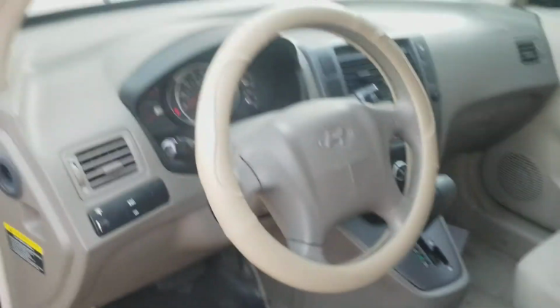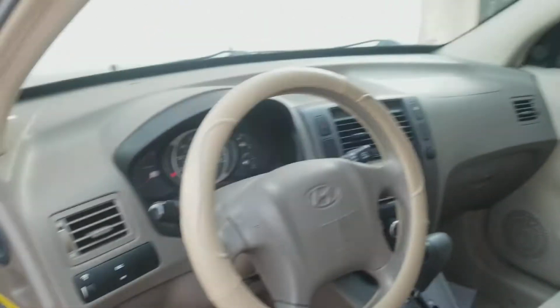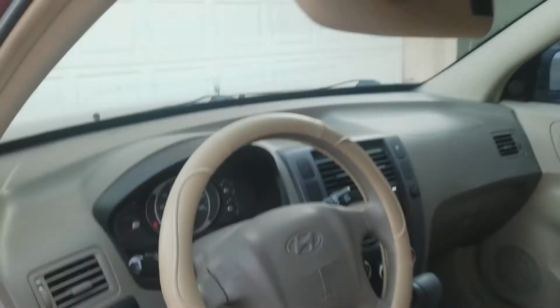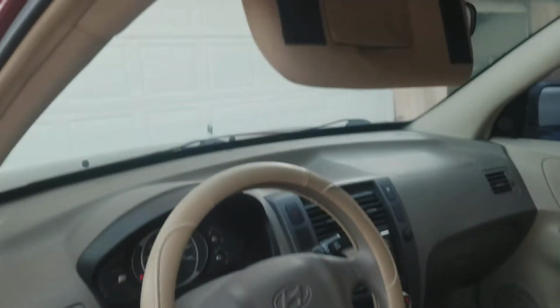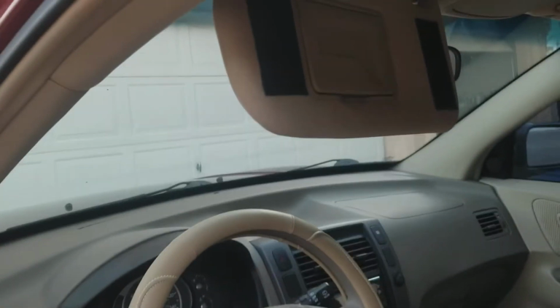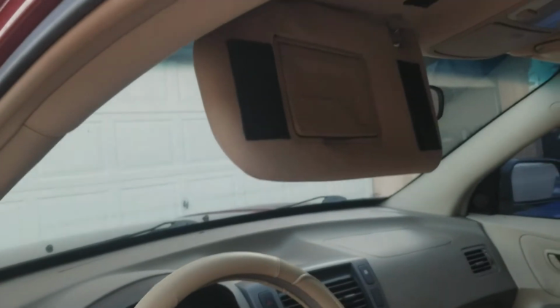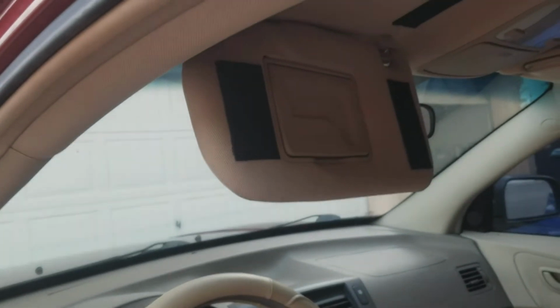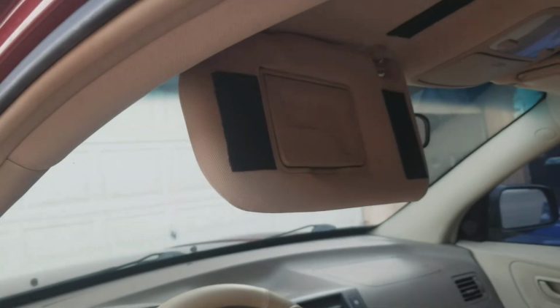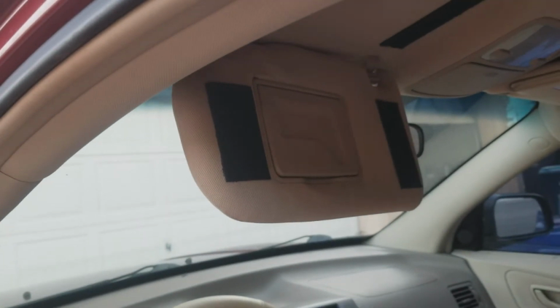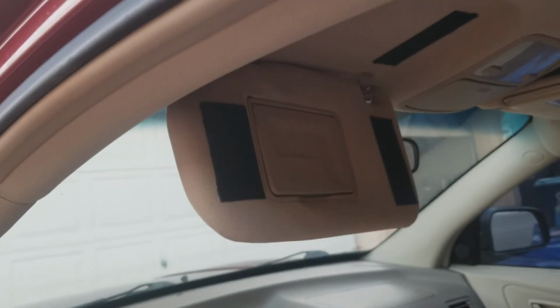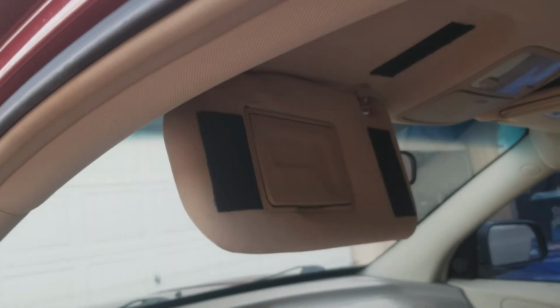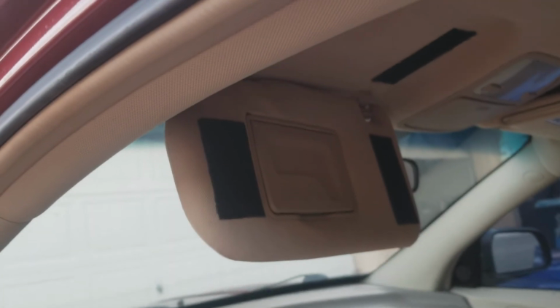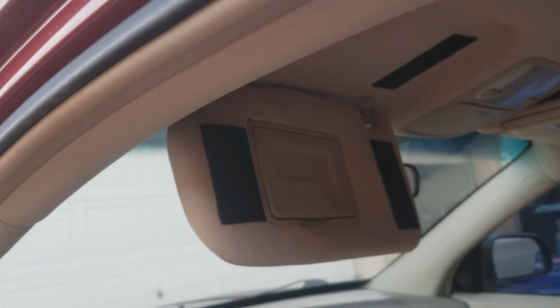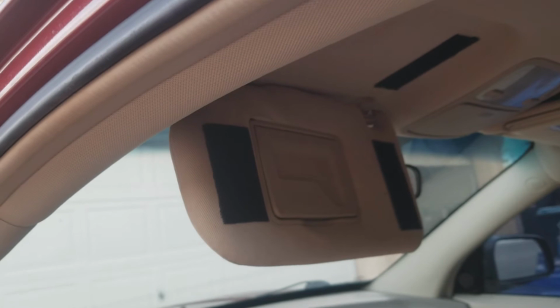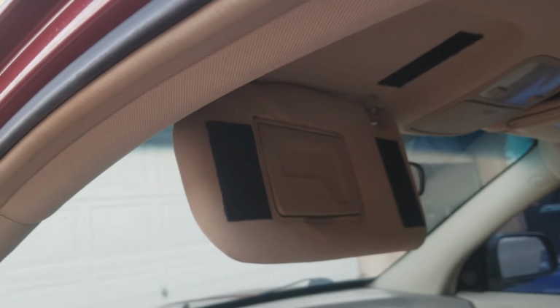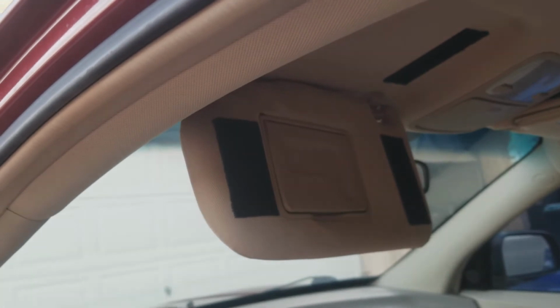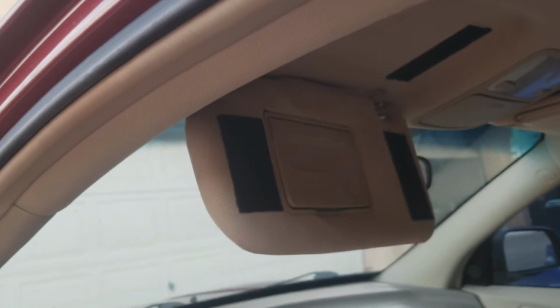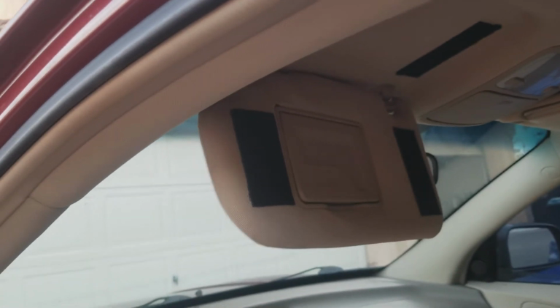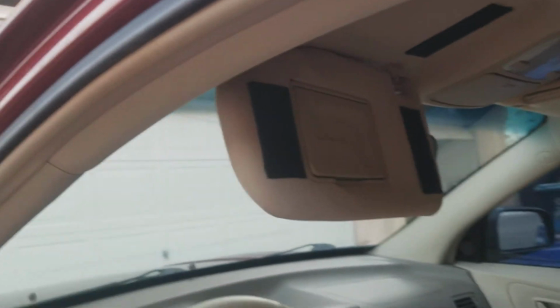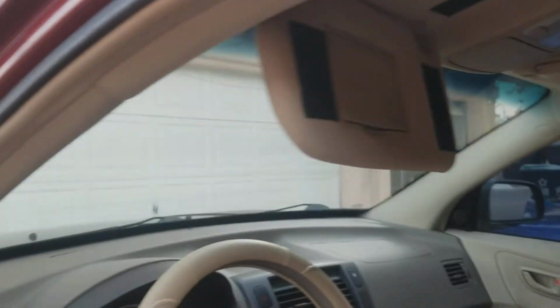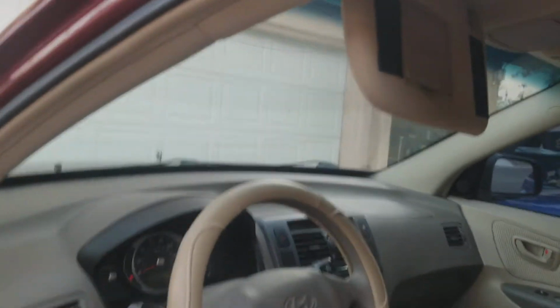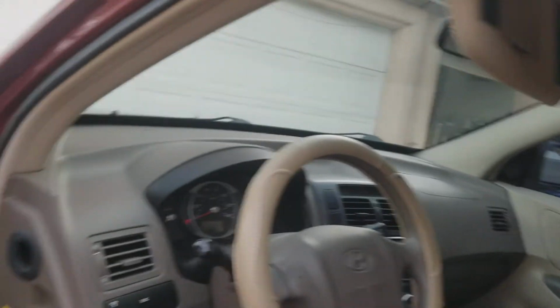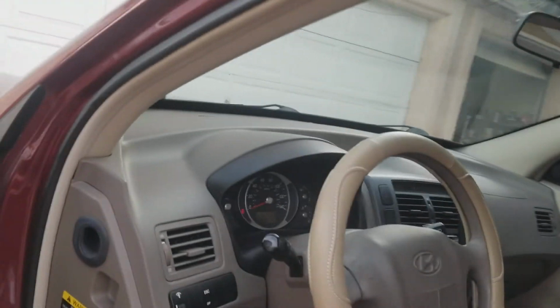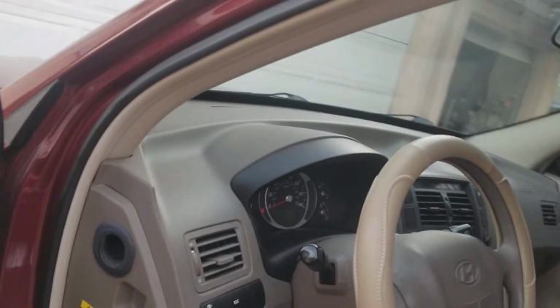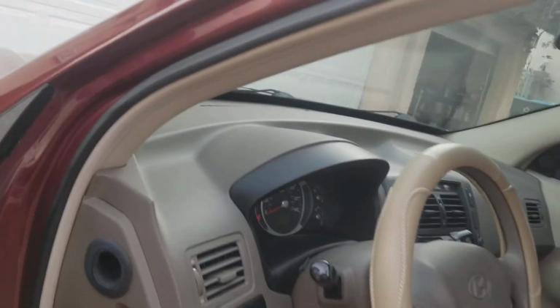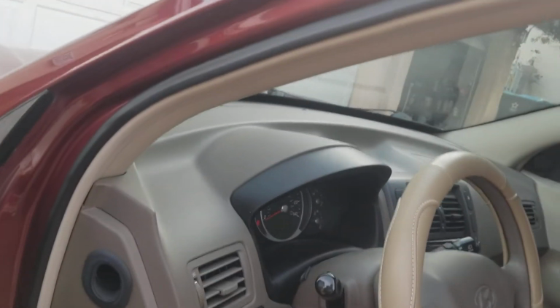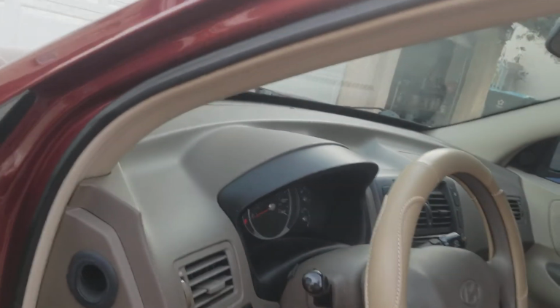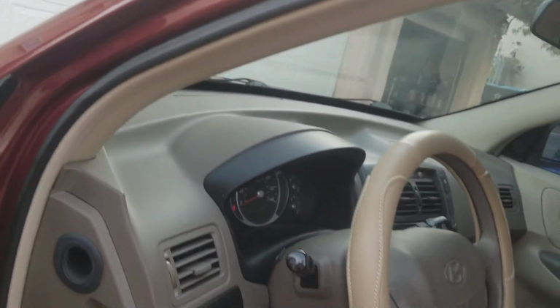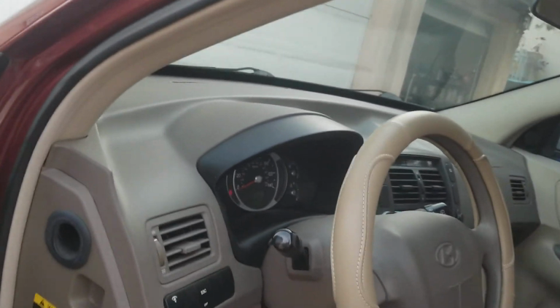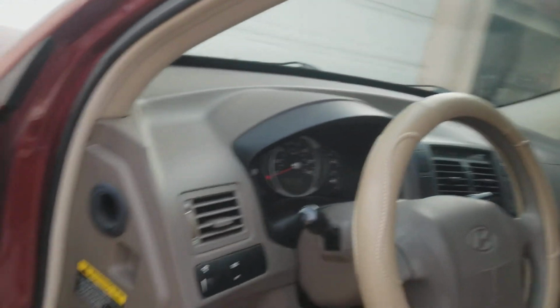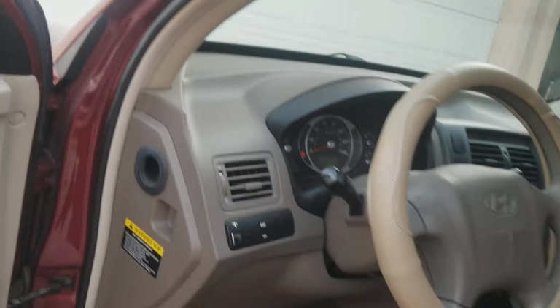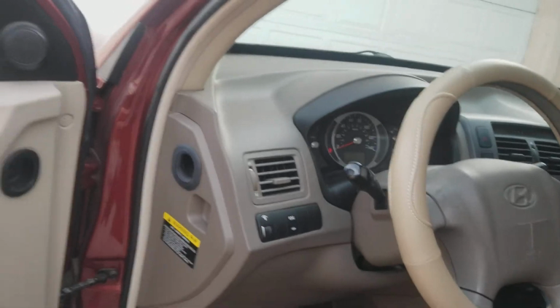I did attach the visor, and as you can see I've added some Velcro strips, so it should stay up real nicely. So that won't be a problem anymore.